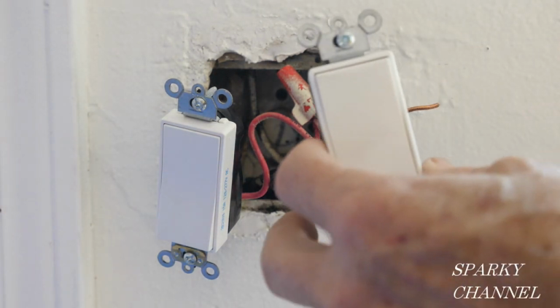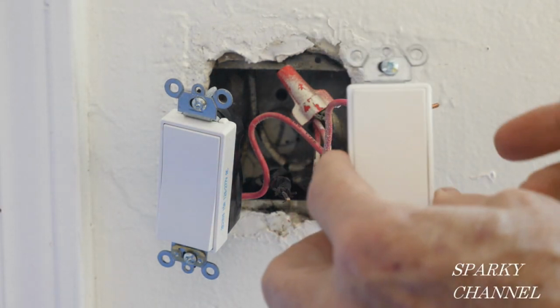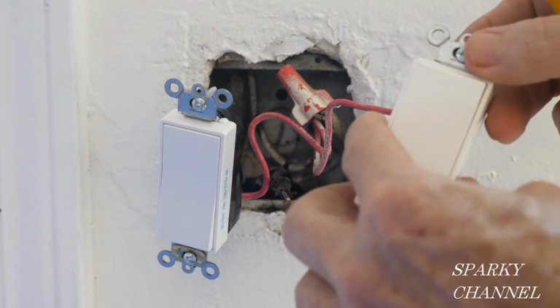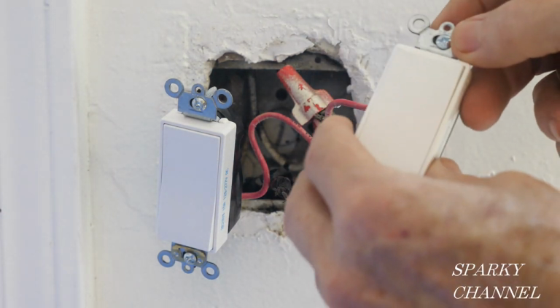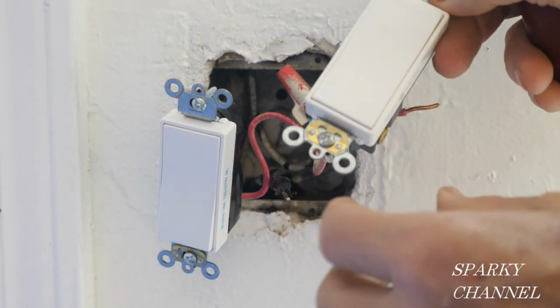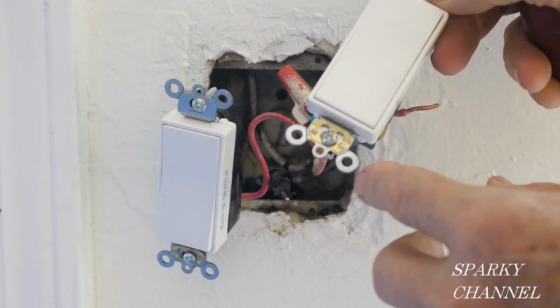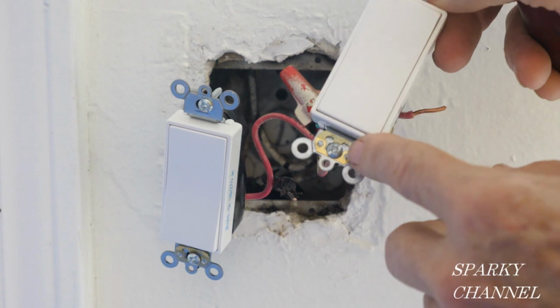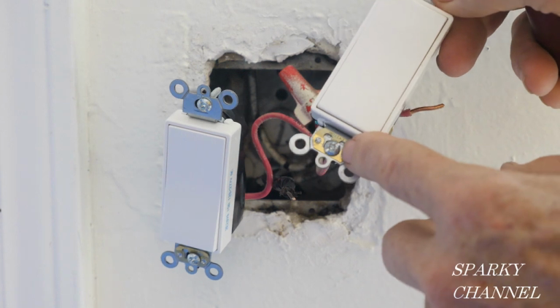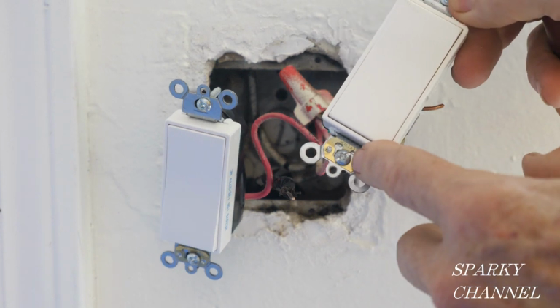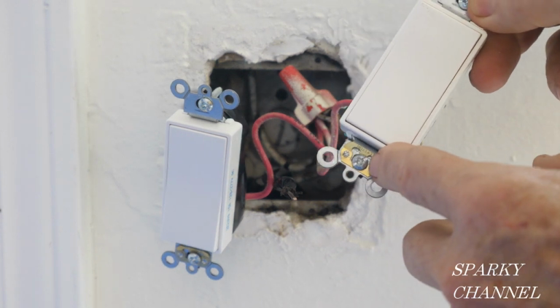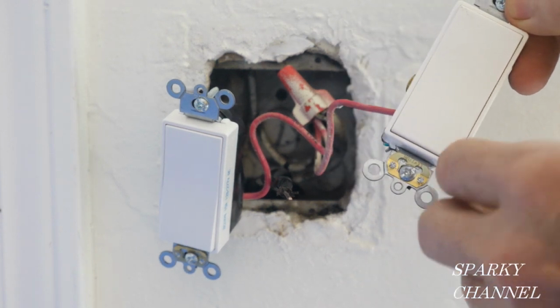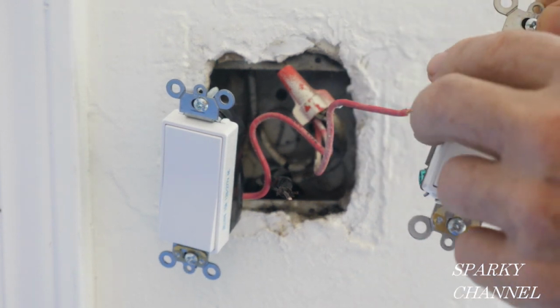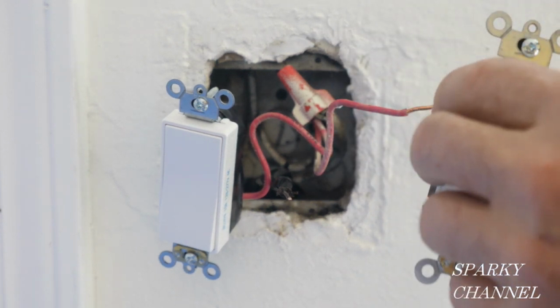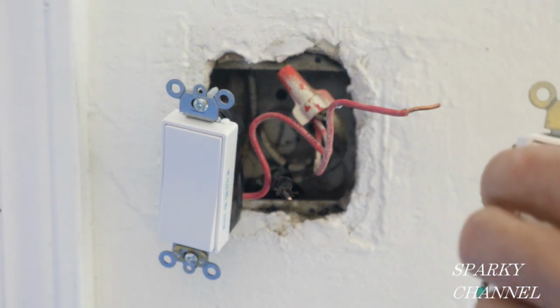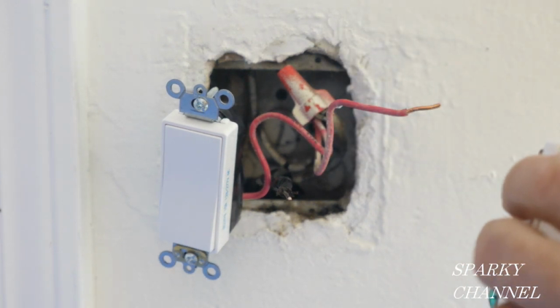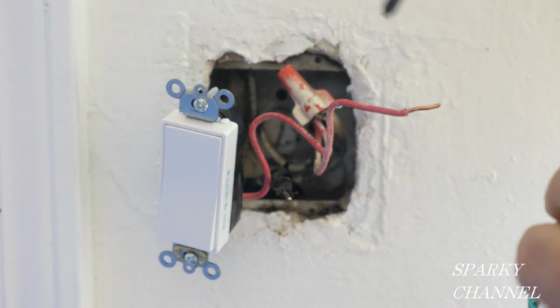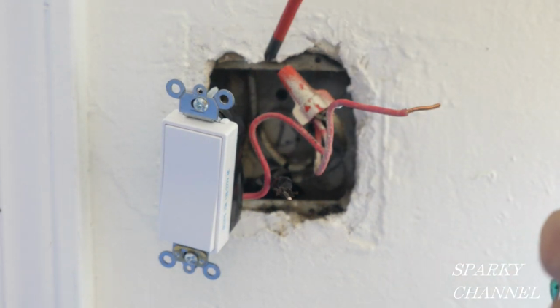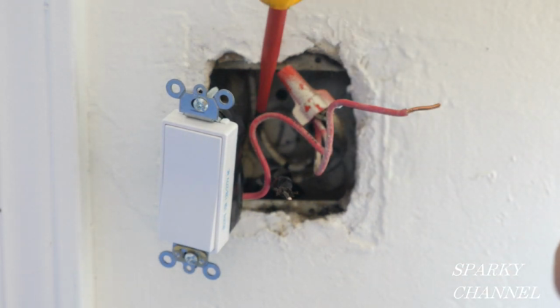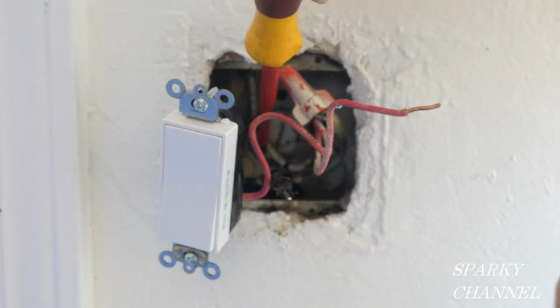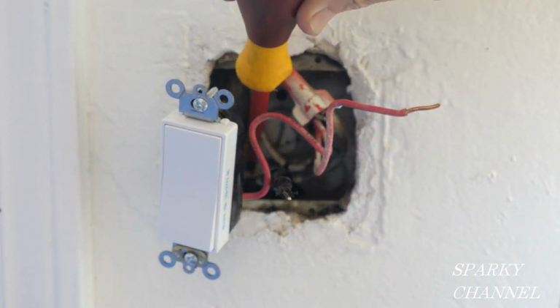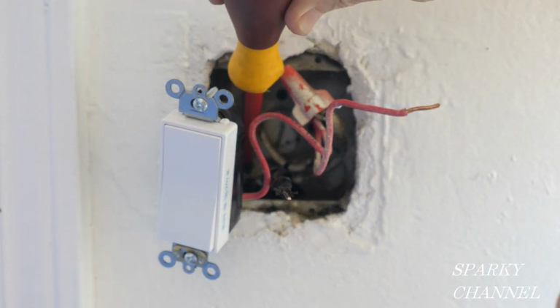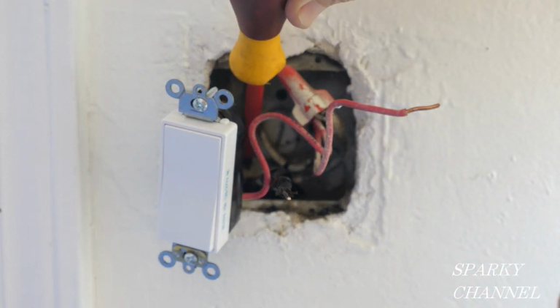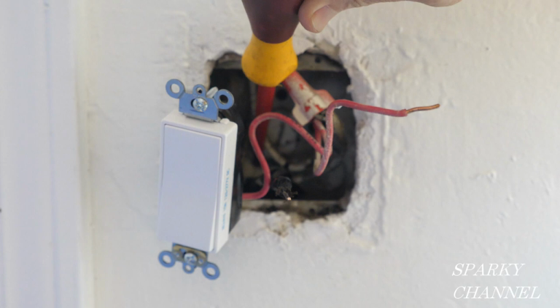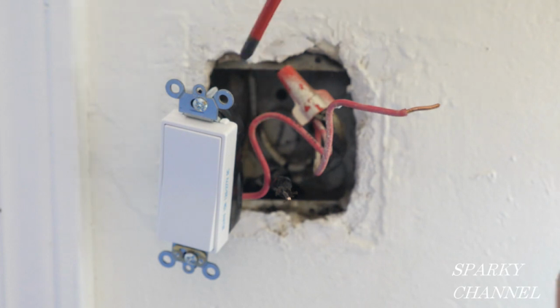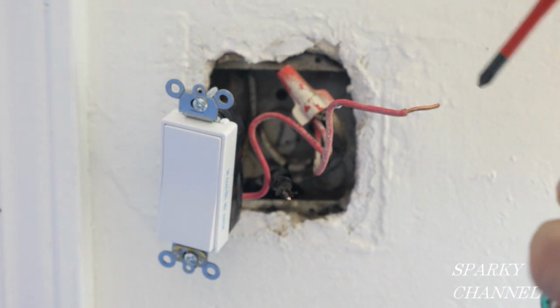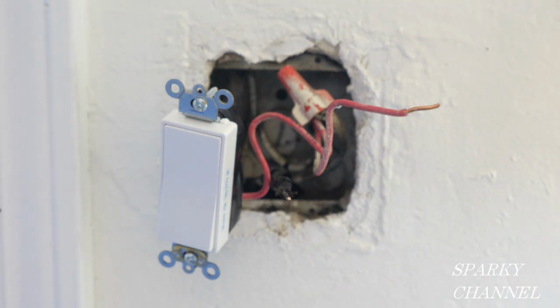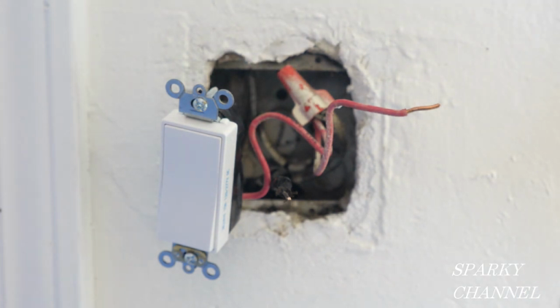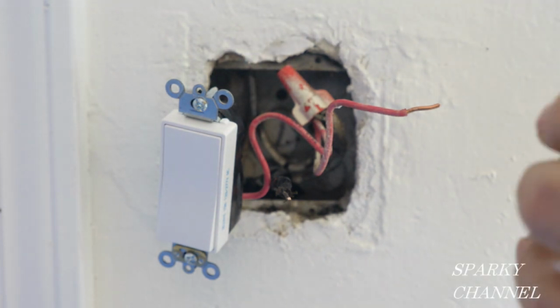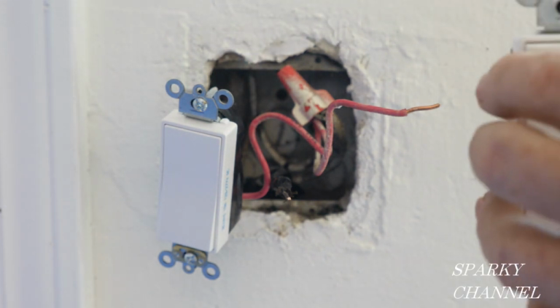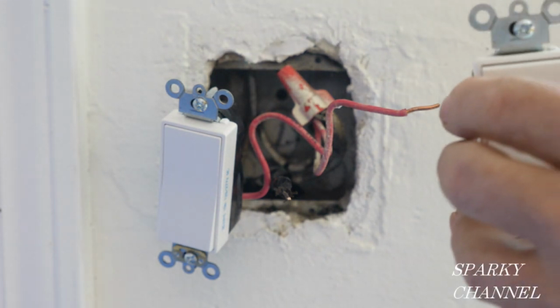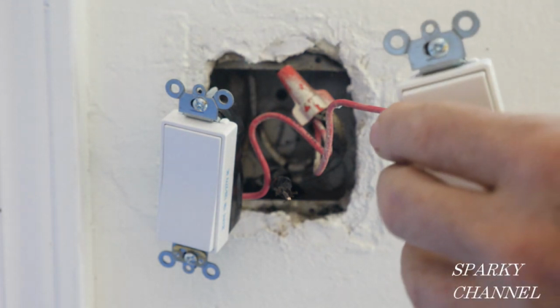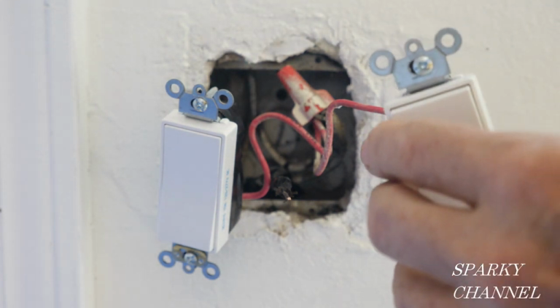This switch has a self-grounding clip right here, so we'll be able to take advantage of the metal grounded box that we tested for.